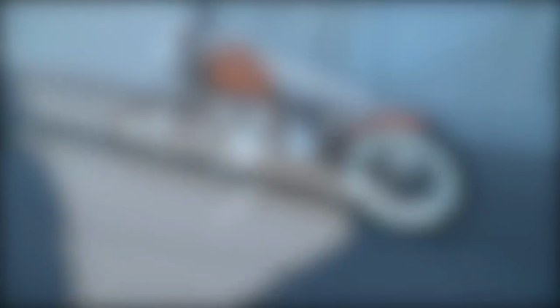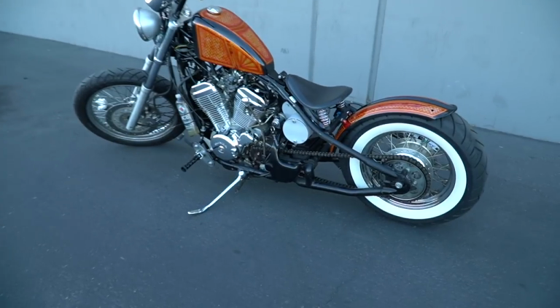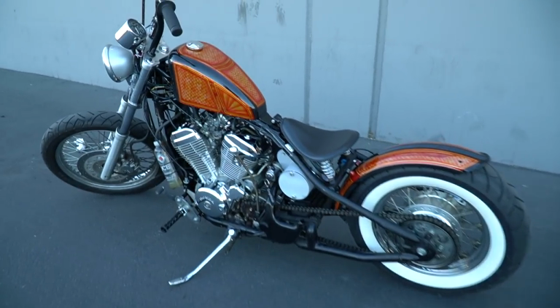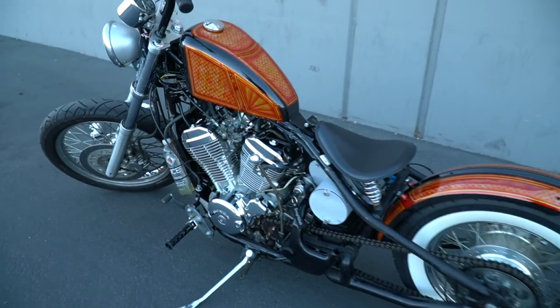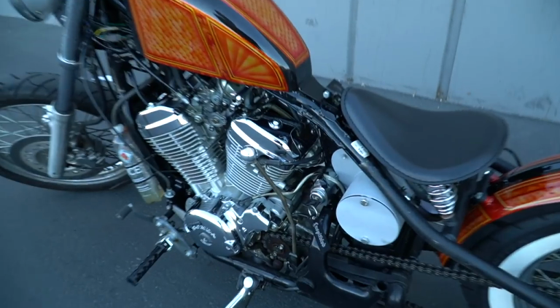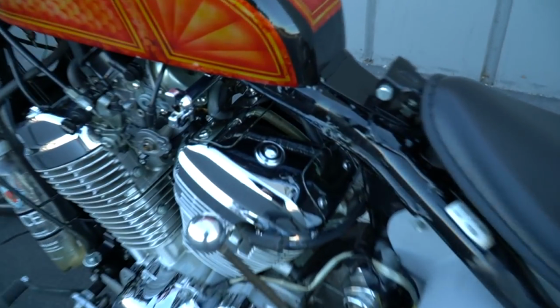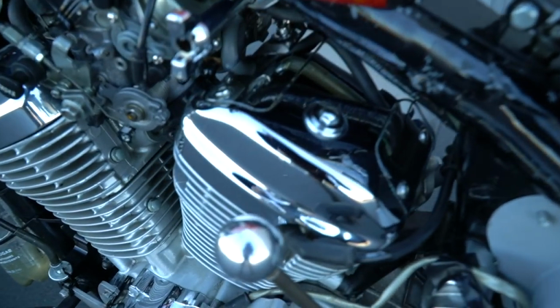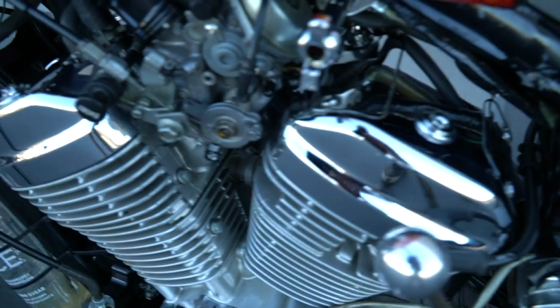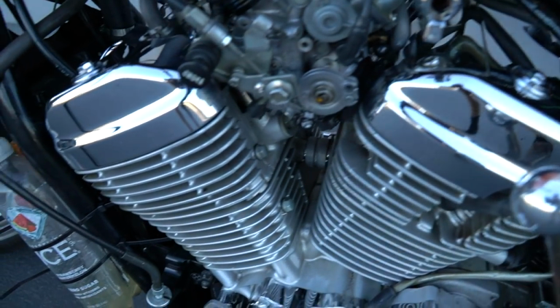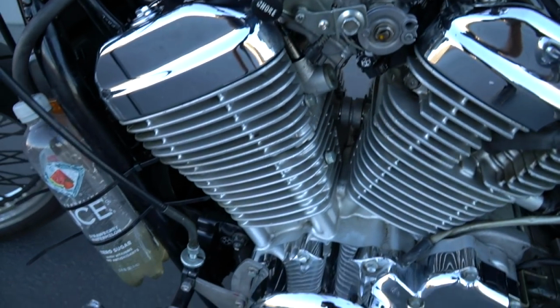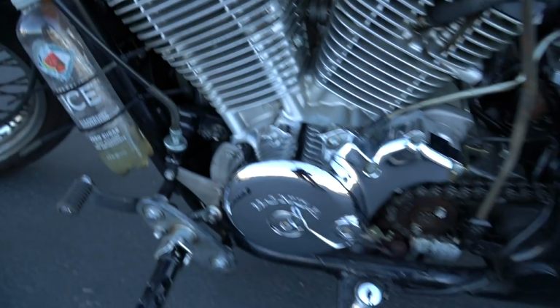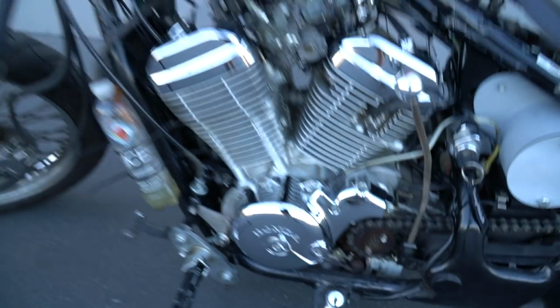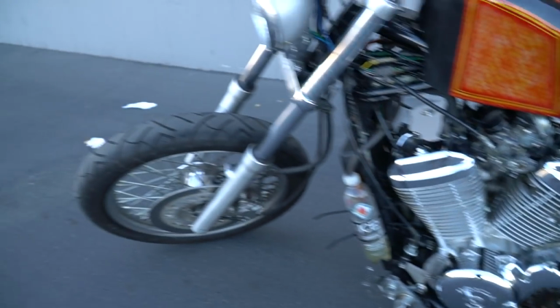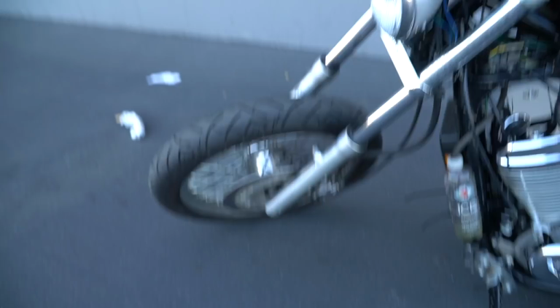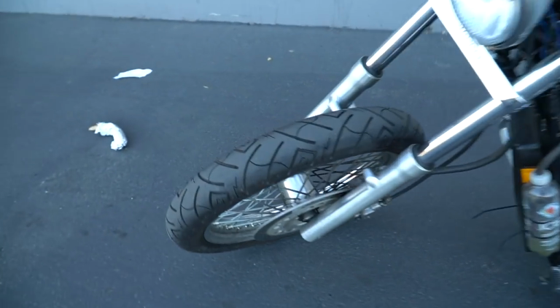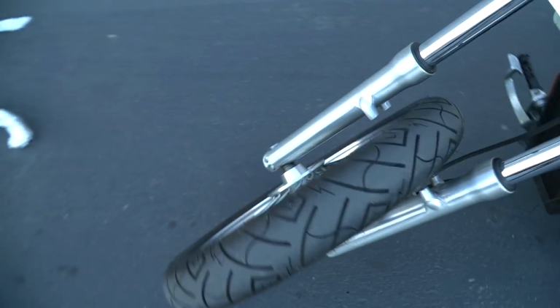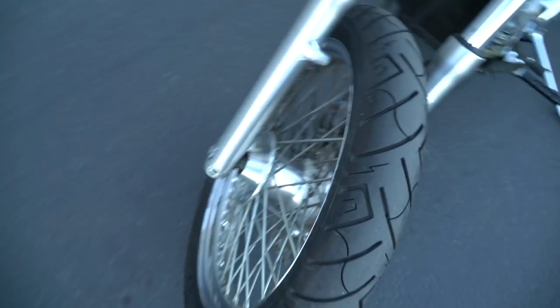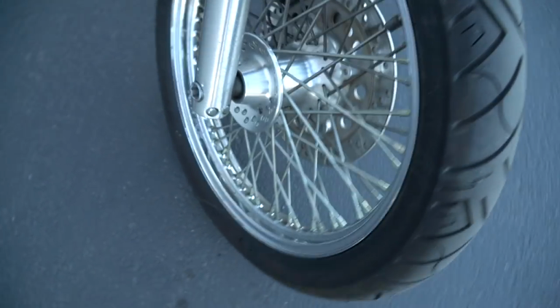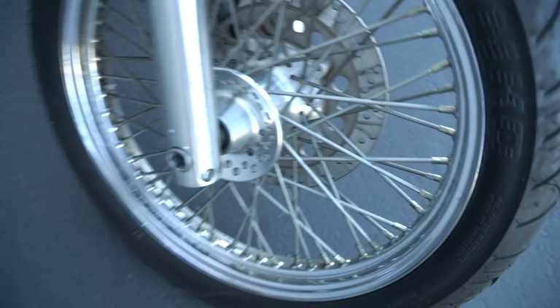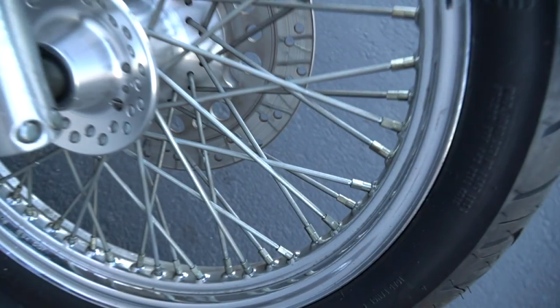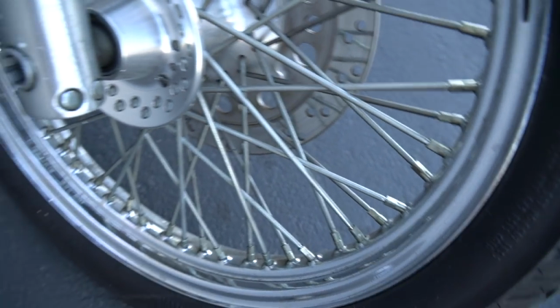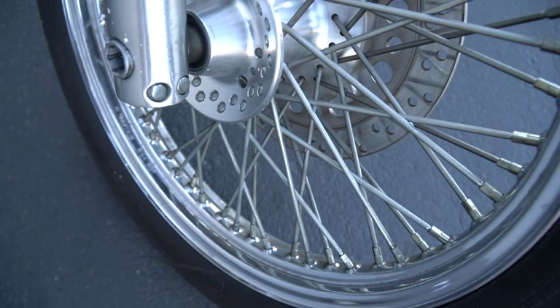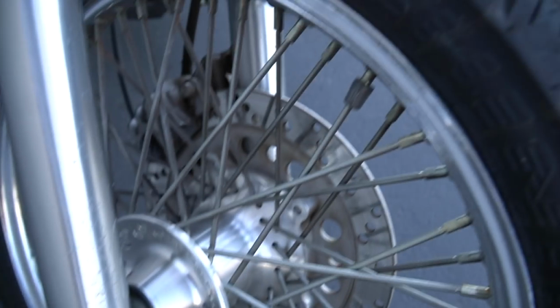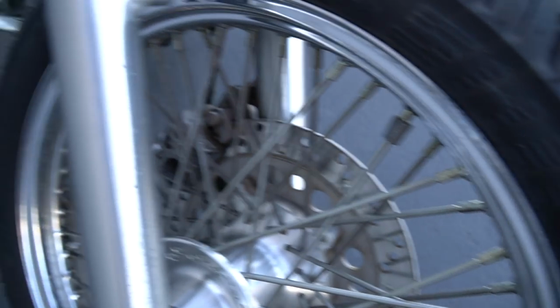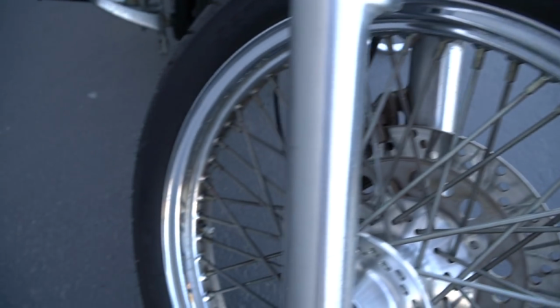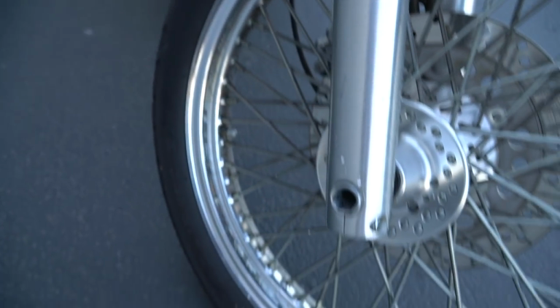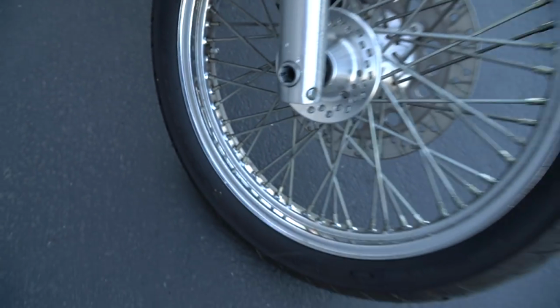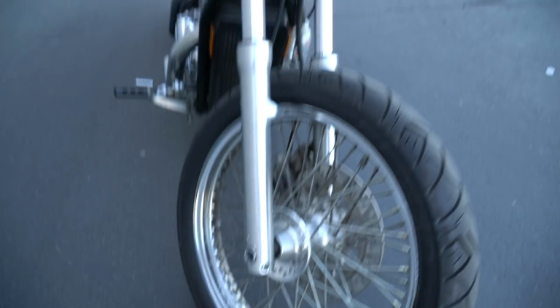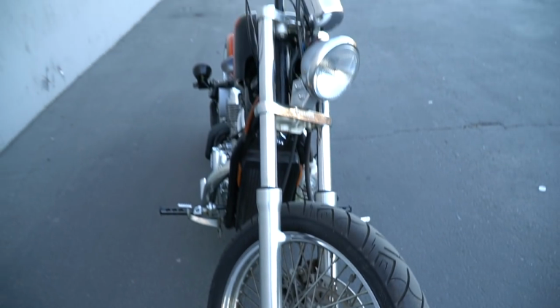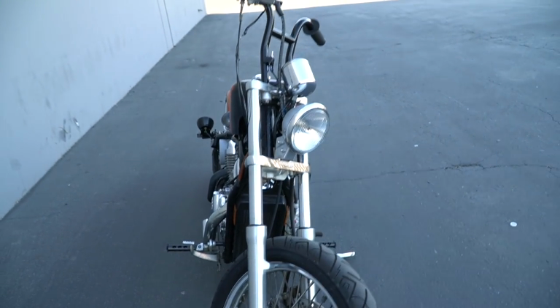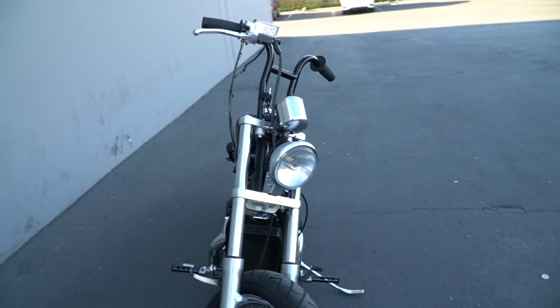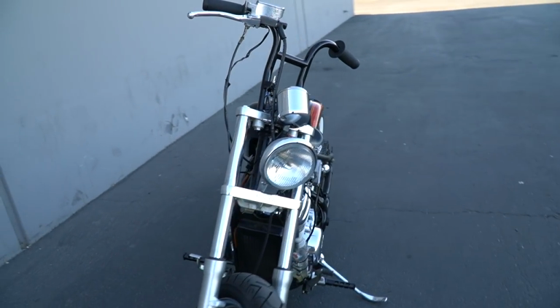Most of the chrome is polished — look at that, nice and shiny. I tried to polish the wheels but there's some kind of gunk on them and I need a polishing wheel for that, so we'll pick that up tomorrow. Overall, the bike is looking sick.